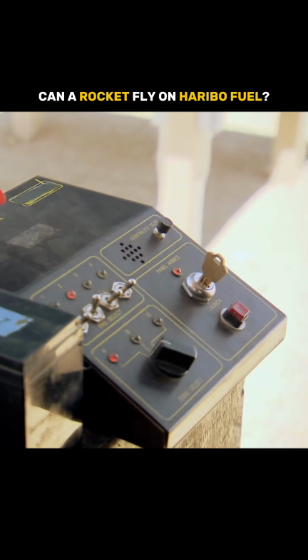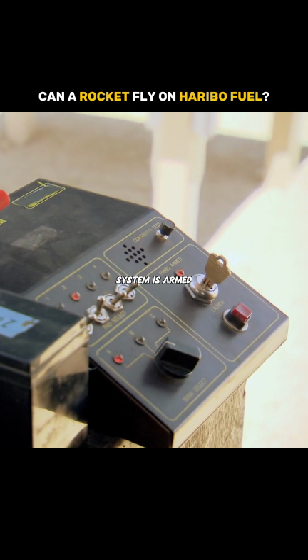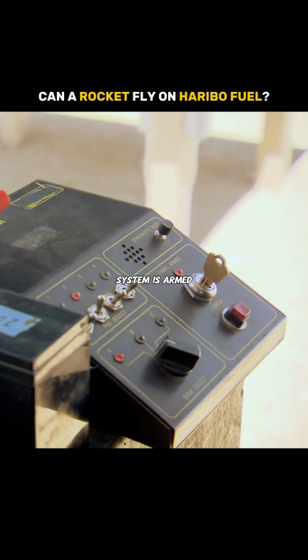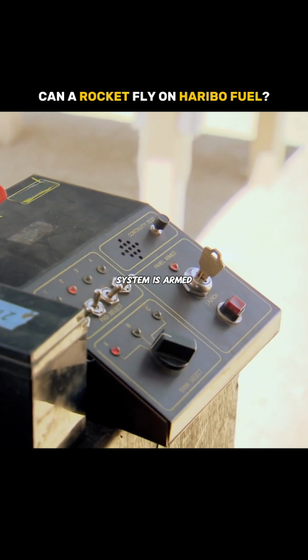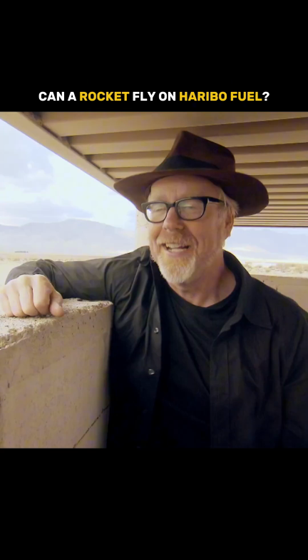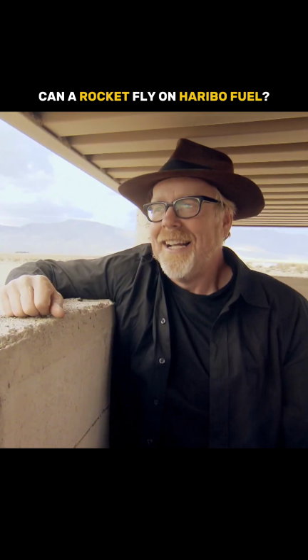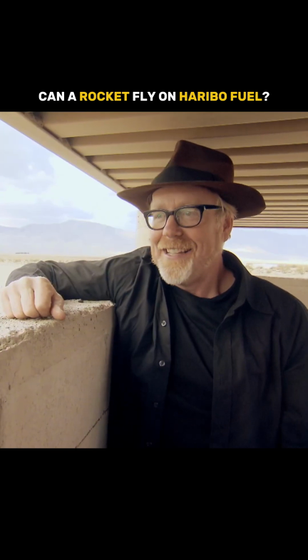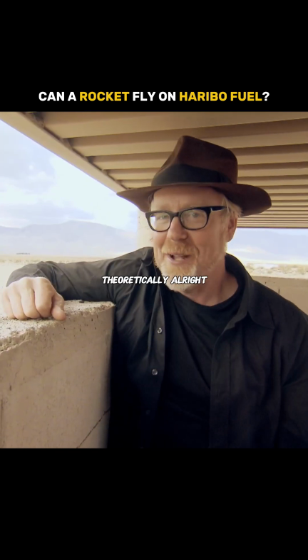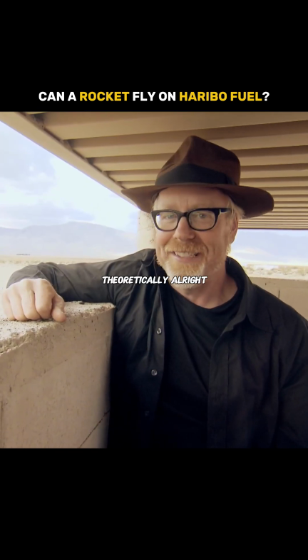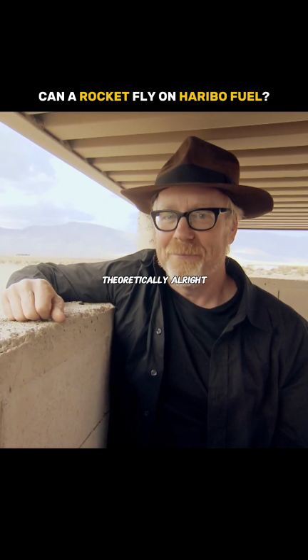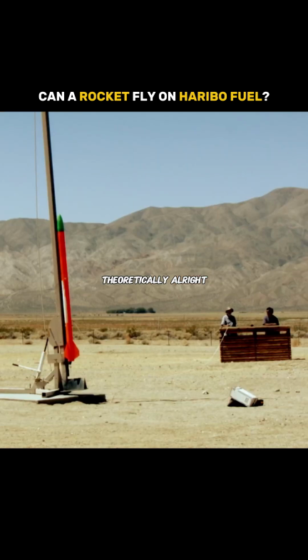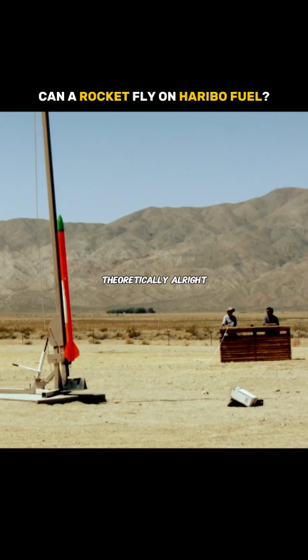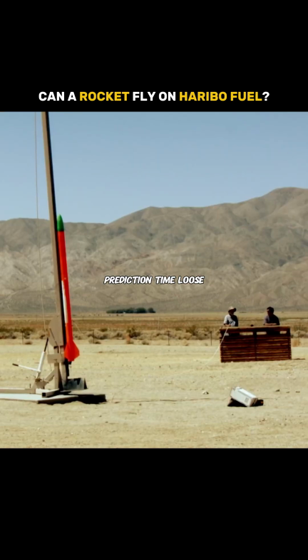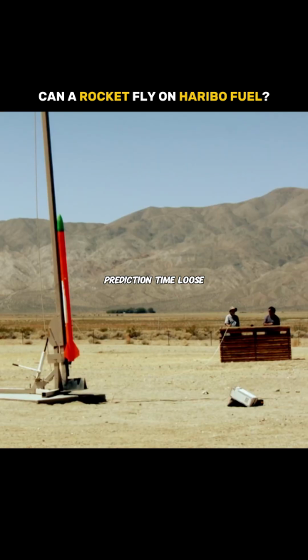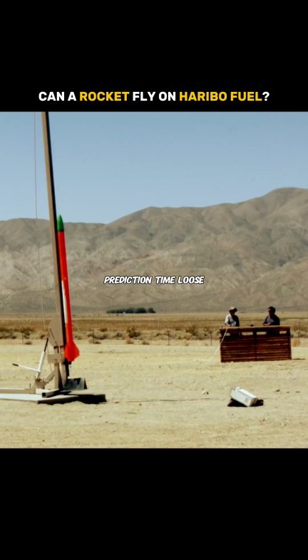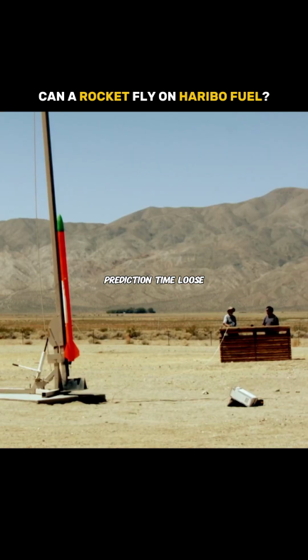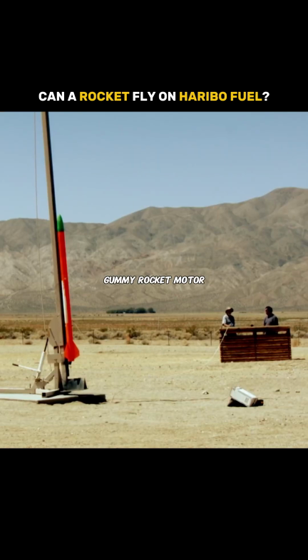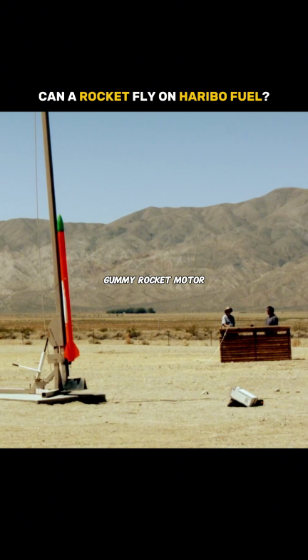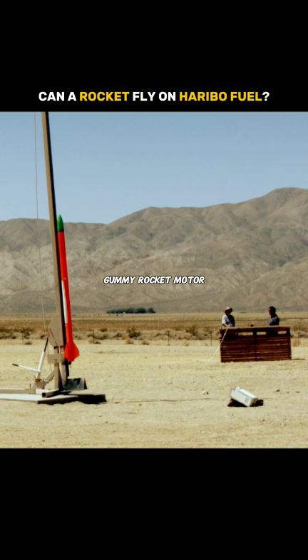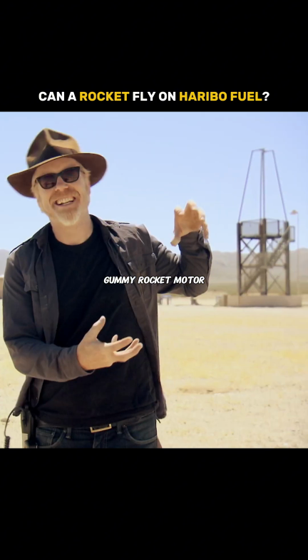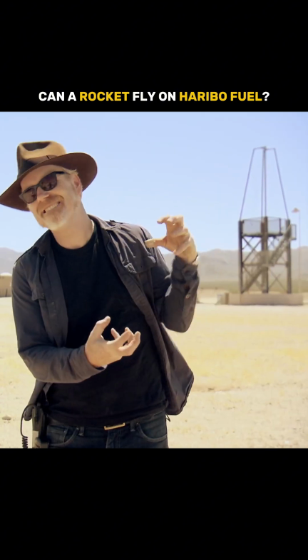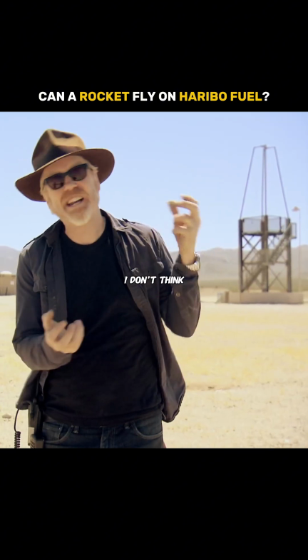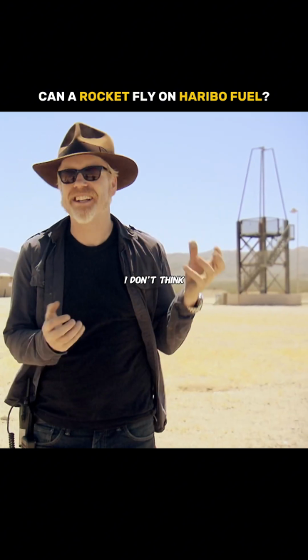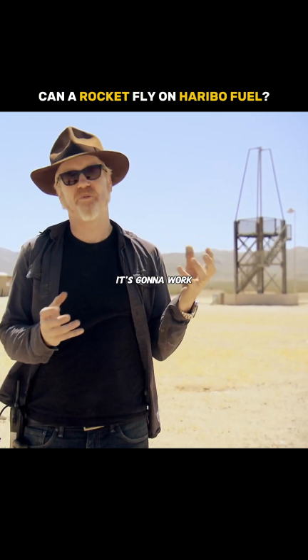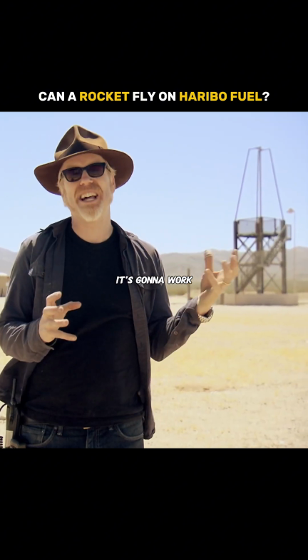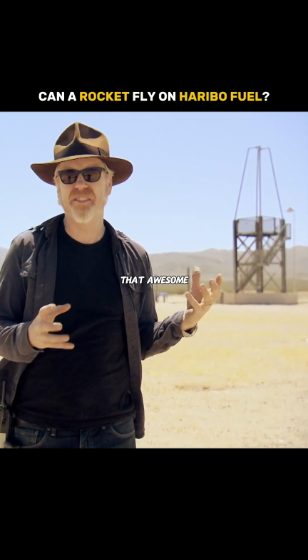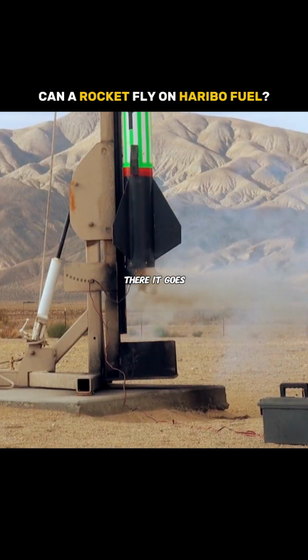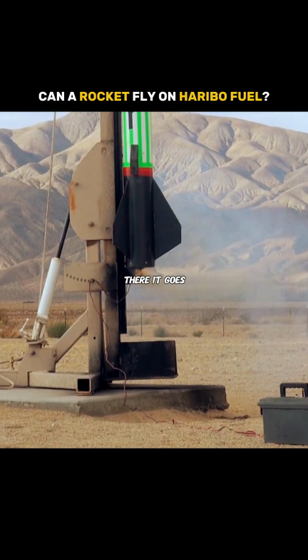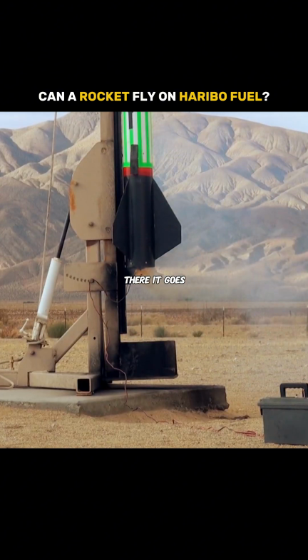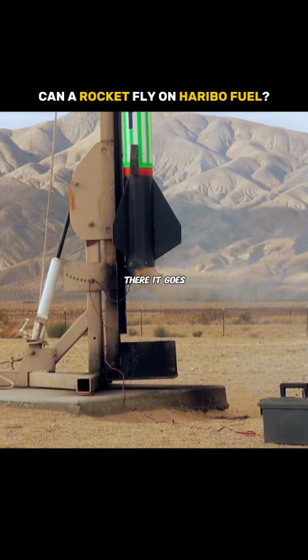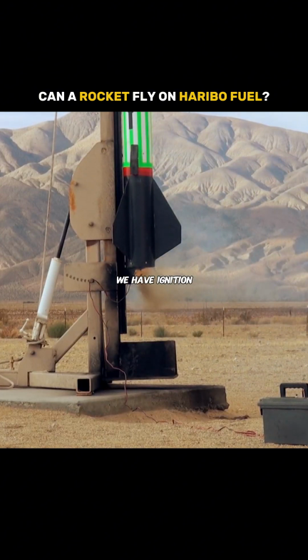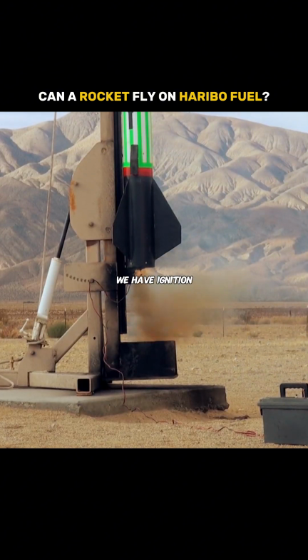The system is armed. Theoretically. Alright, prediction time. Loose gummy rocket motor? I don't think it's going to work that awesome. There it goes! We have ignition.